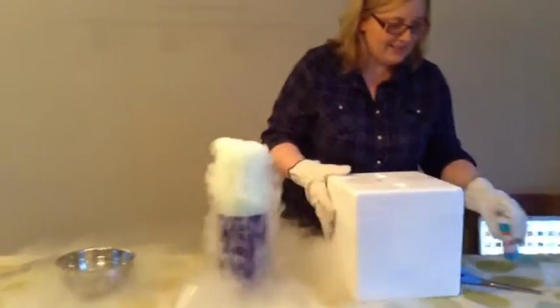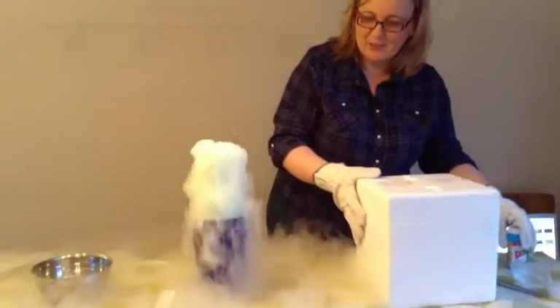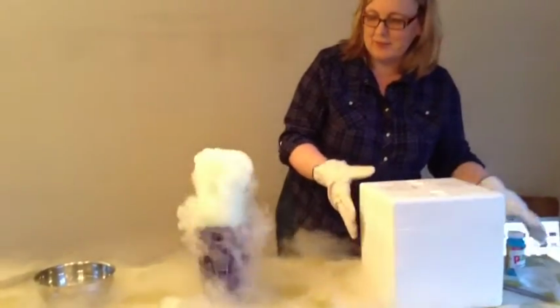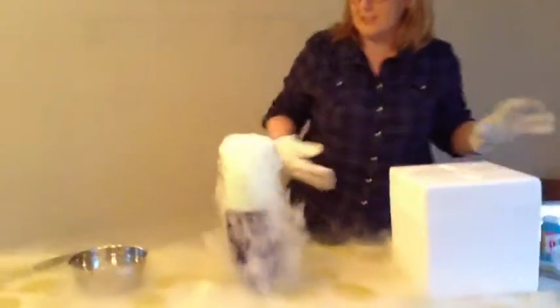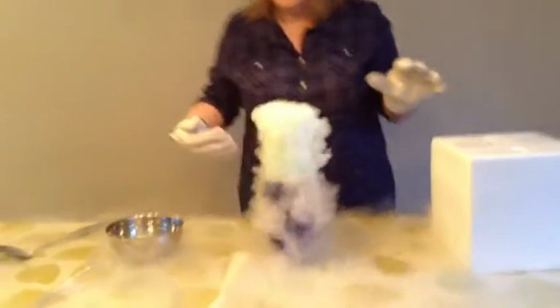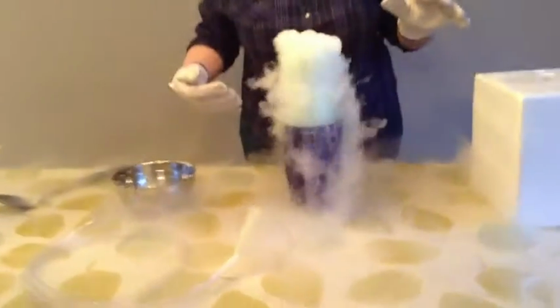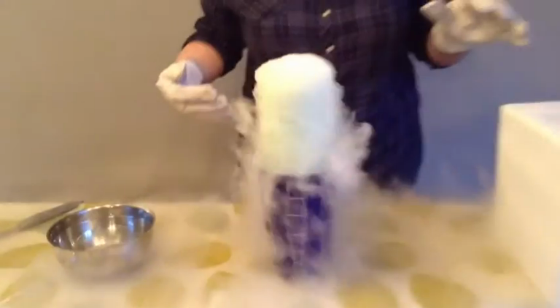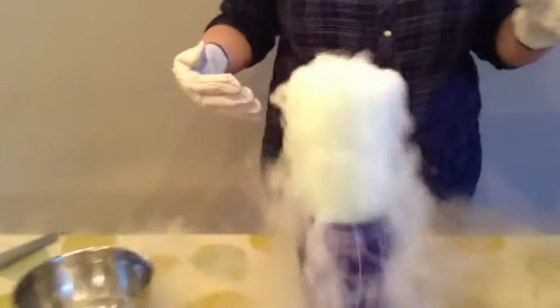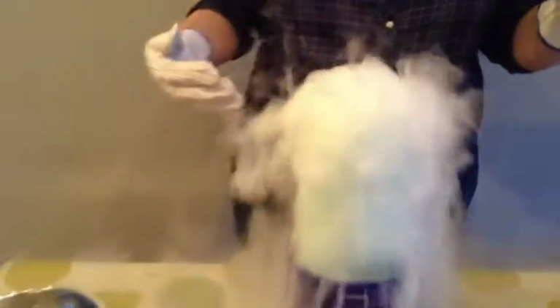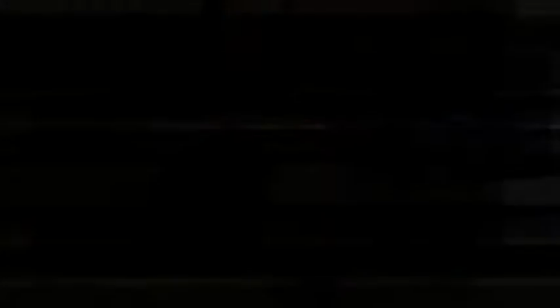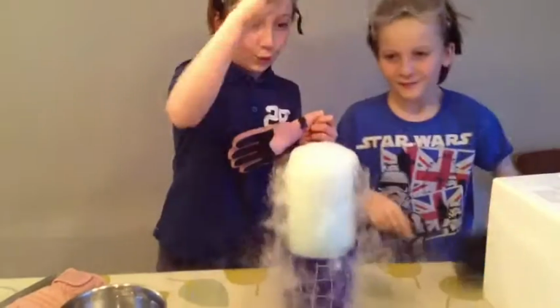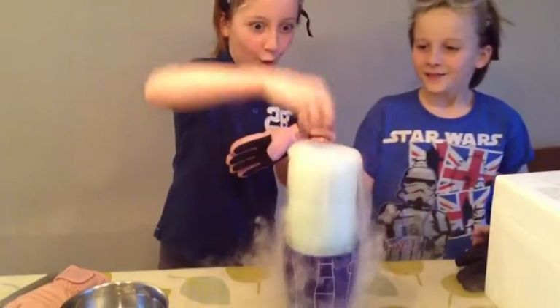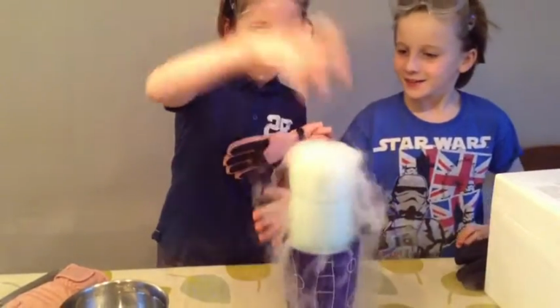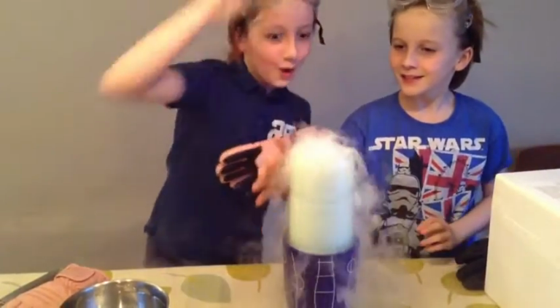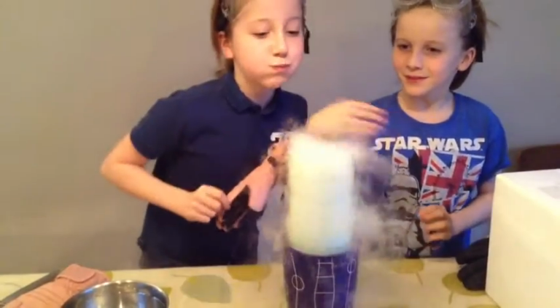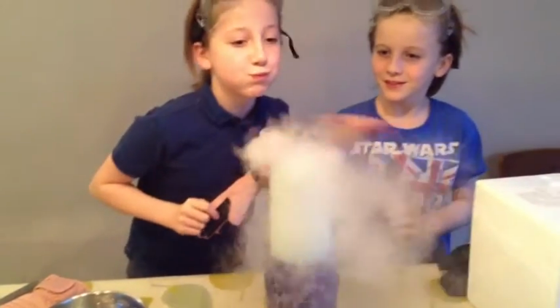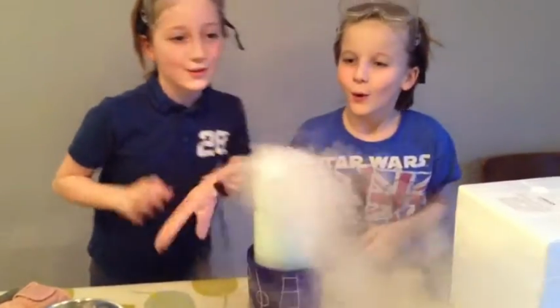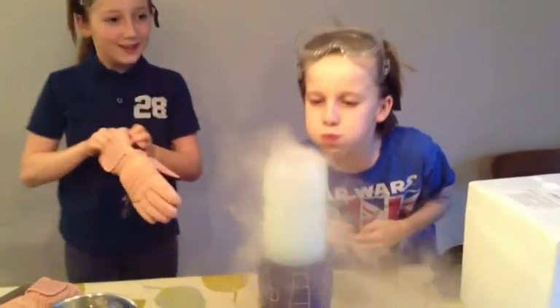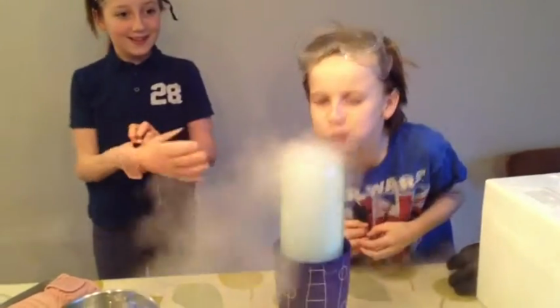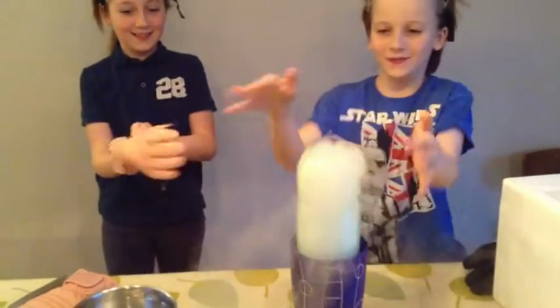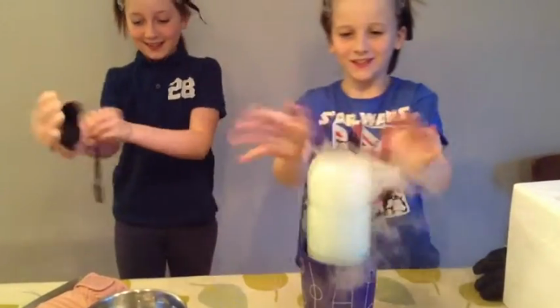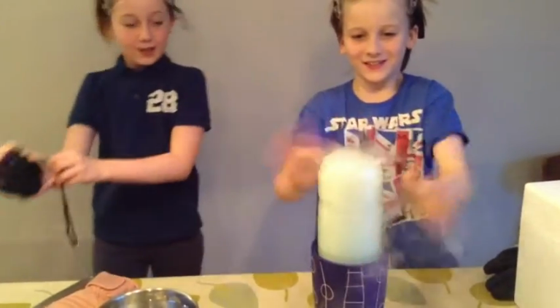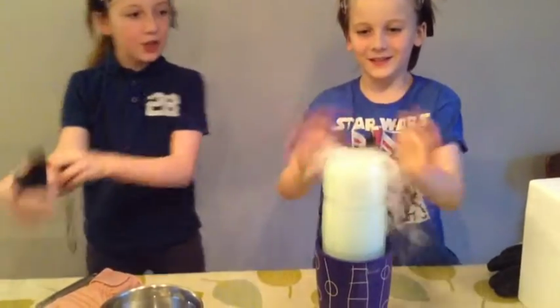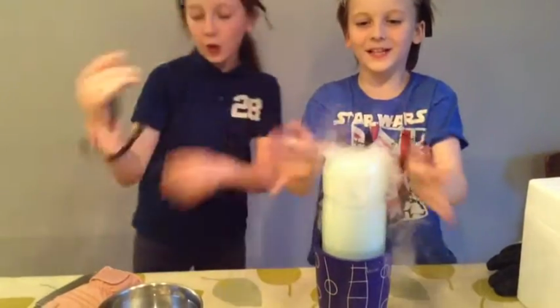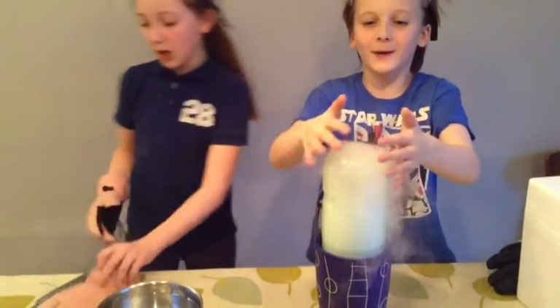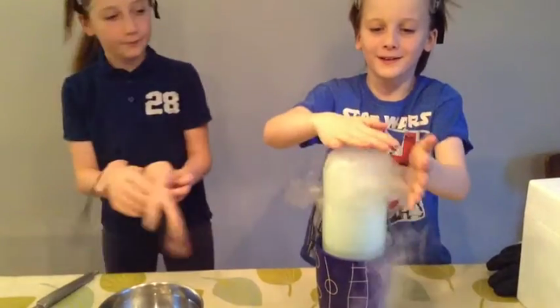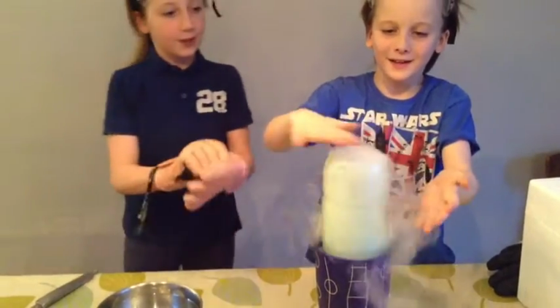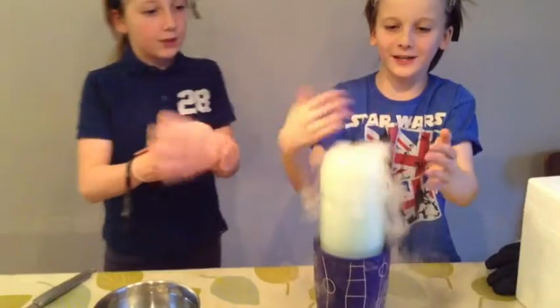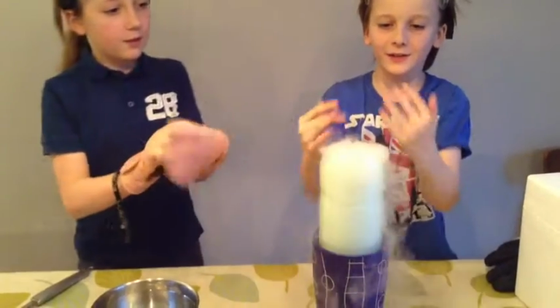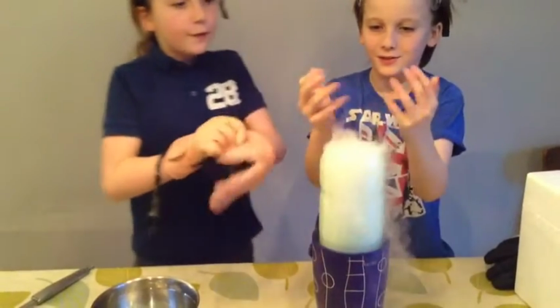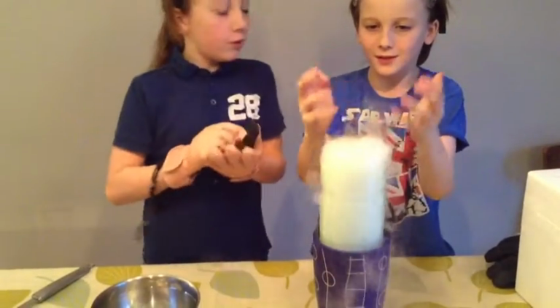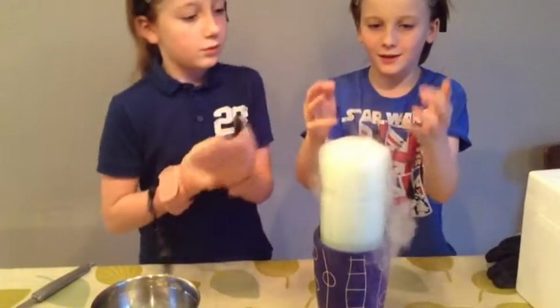That looks pretty impressive, huh? It could be like a volcano. So you can touch the carbon dioxide fog — you don't need to worry about that.